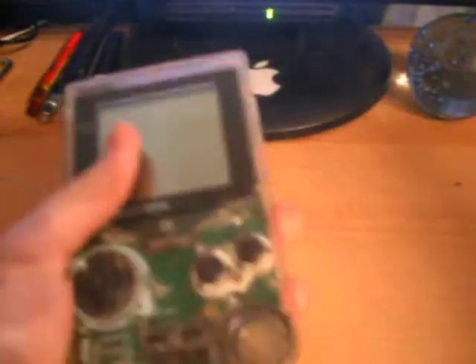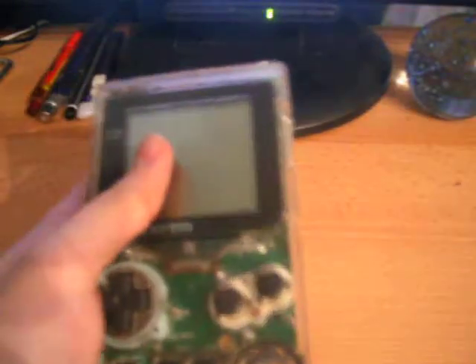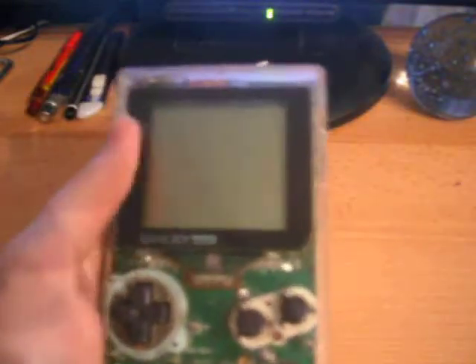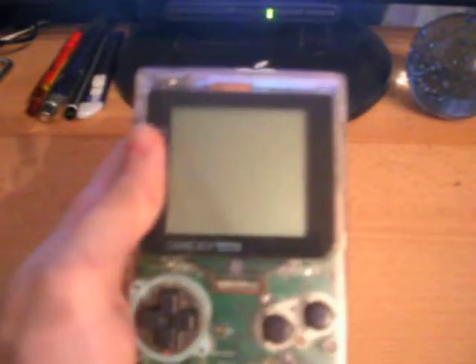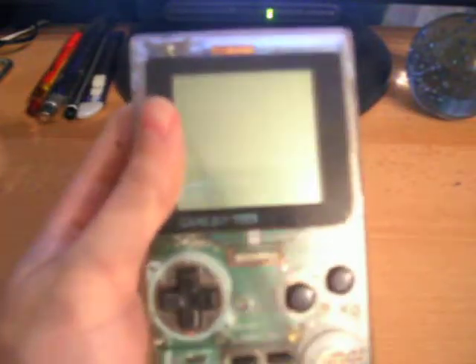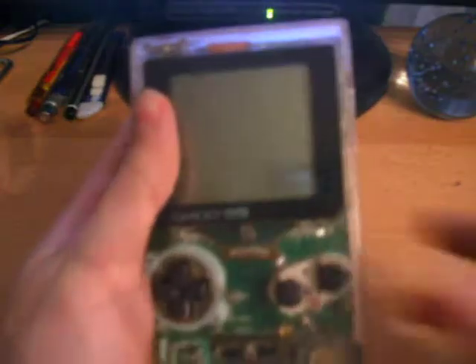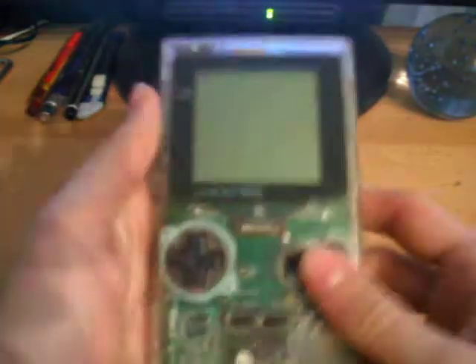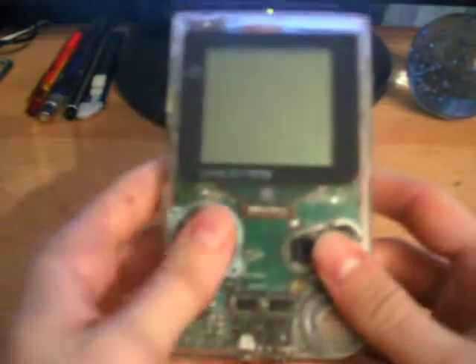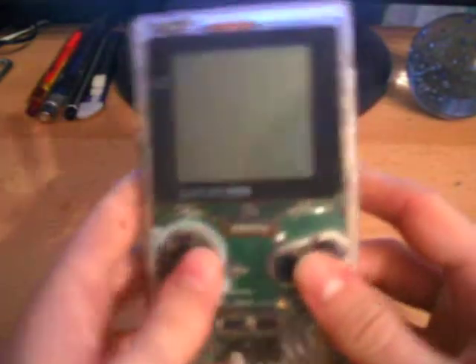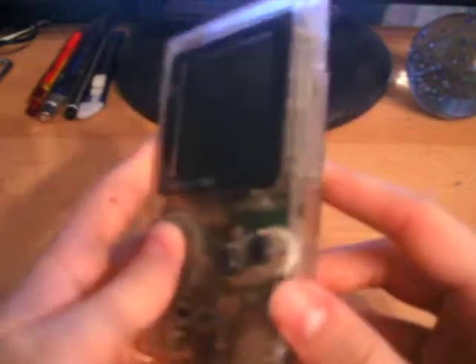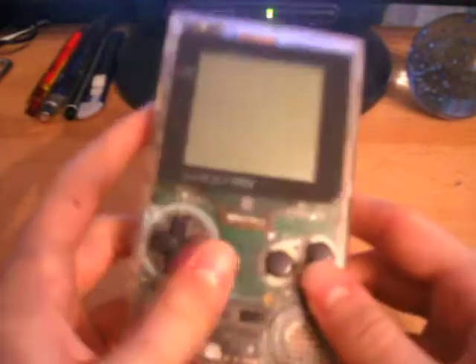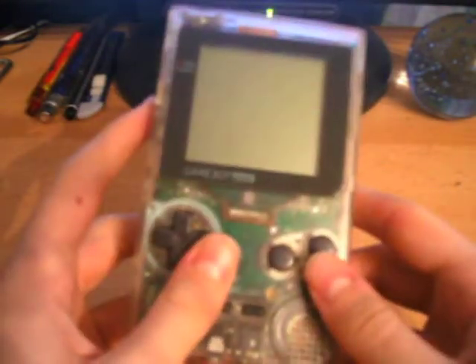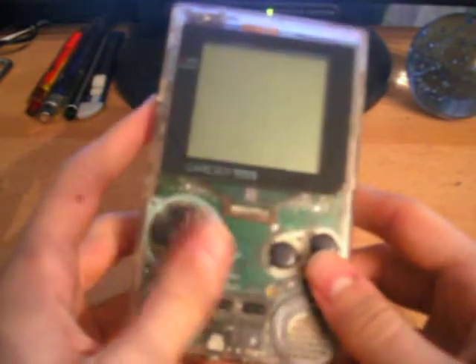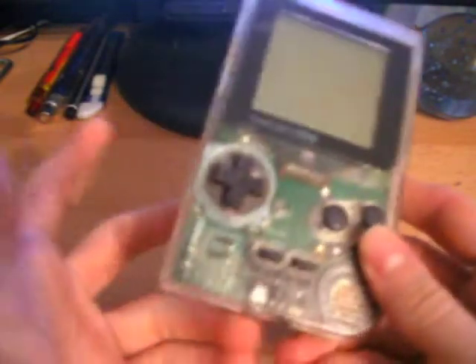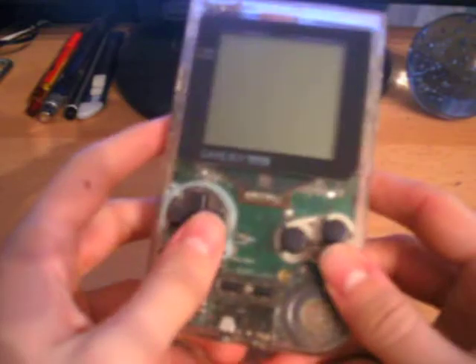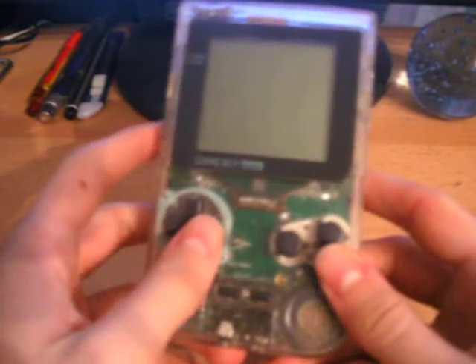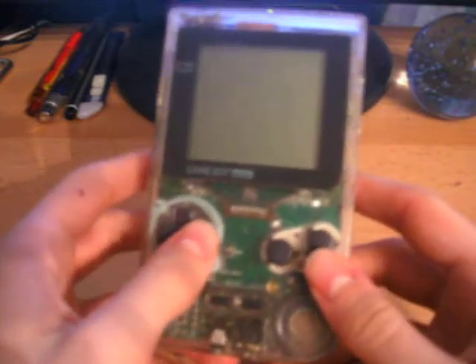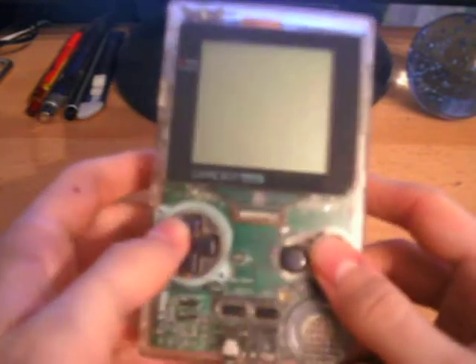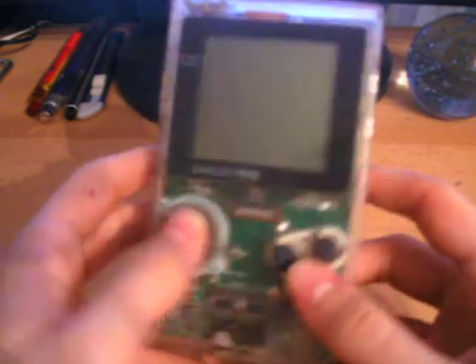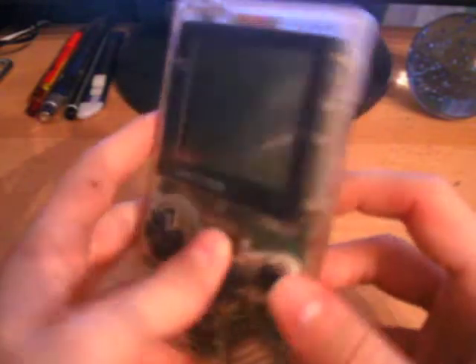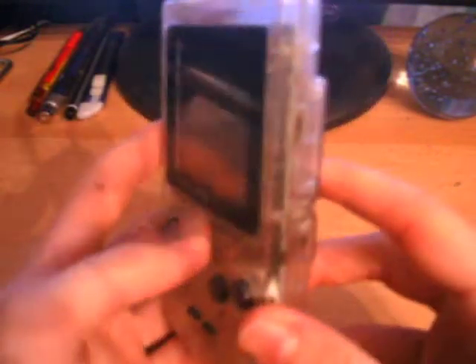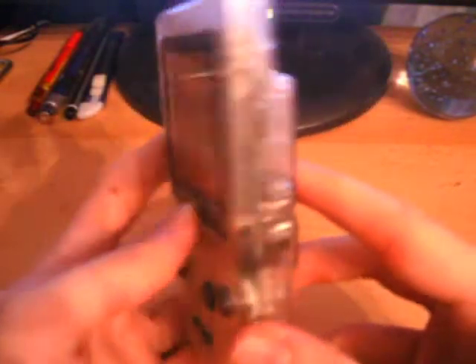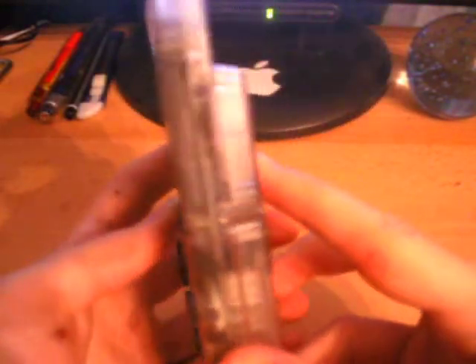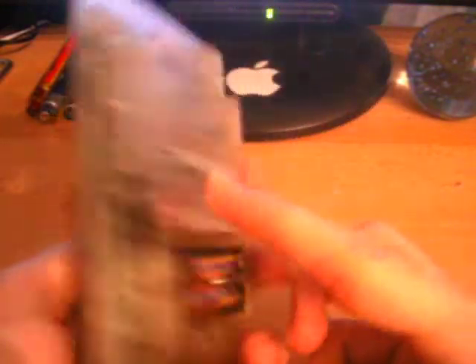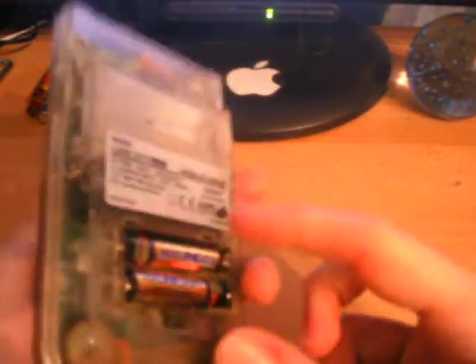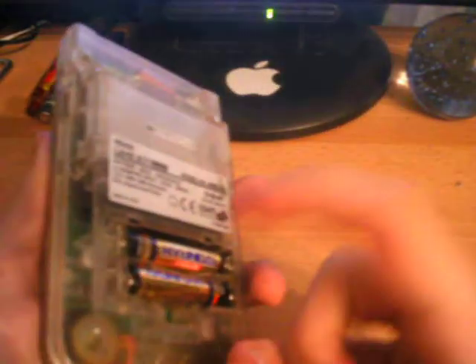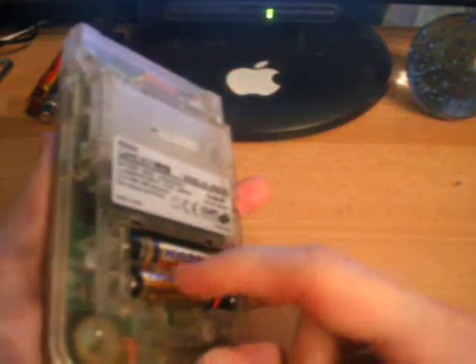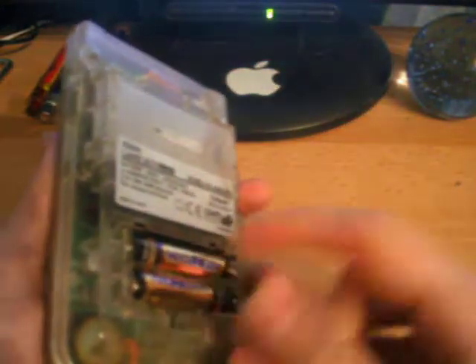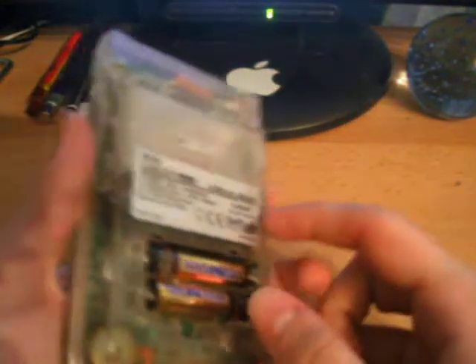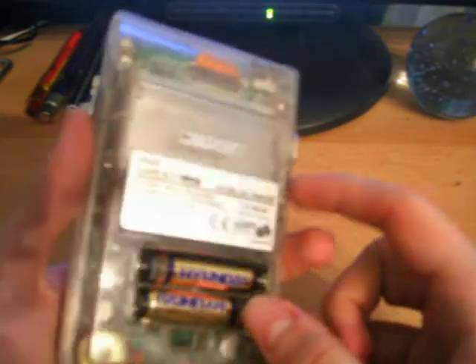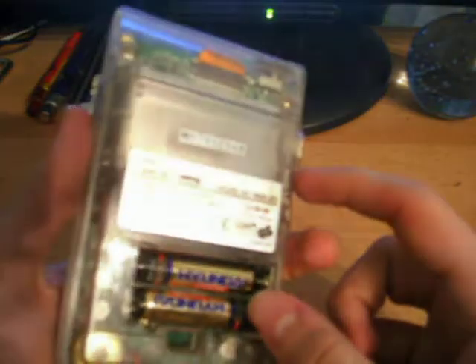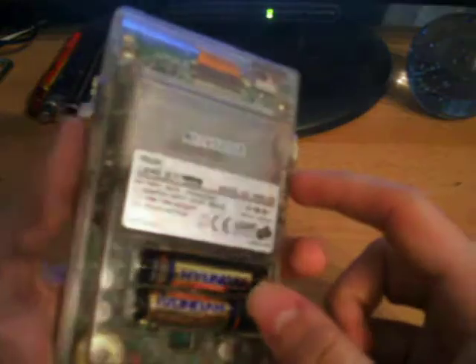Just like with the original Game Boy, I bought this off eBay — ten quid, came with batteries, it's in relatively good condition. Like I said, I lost the back of it.